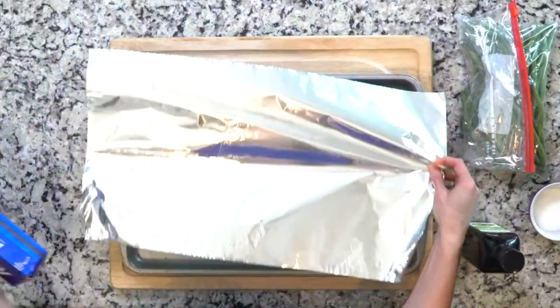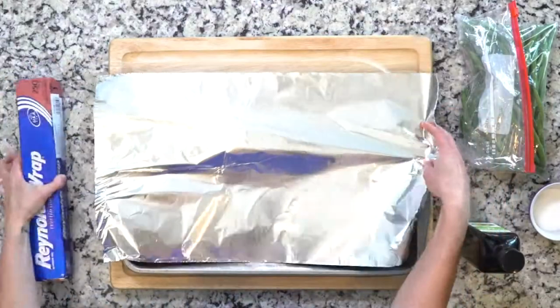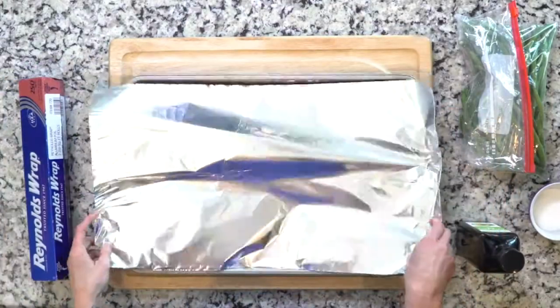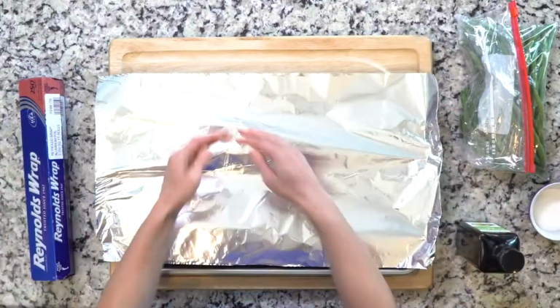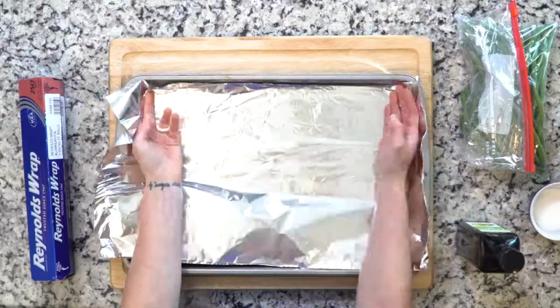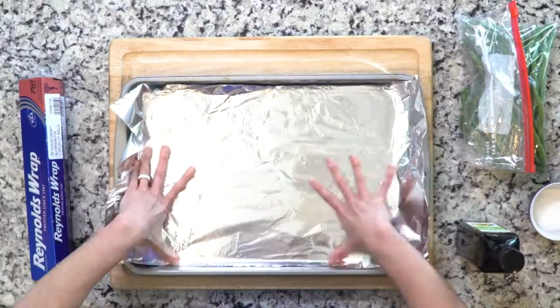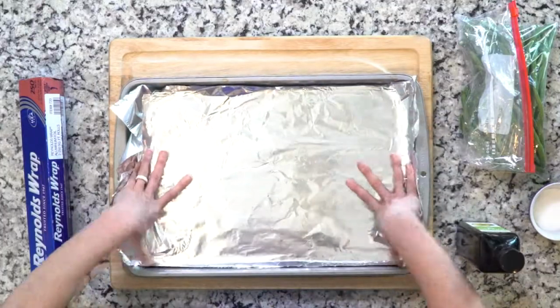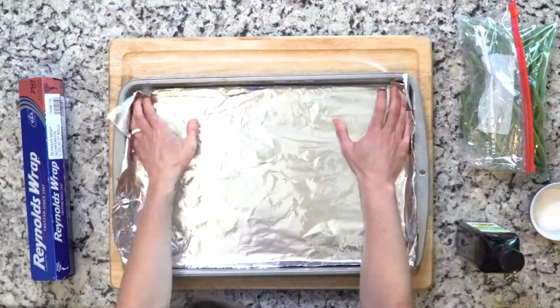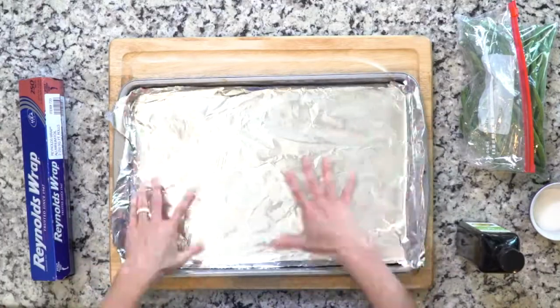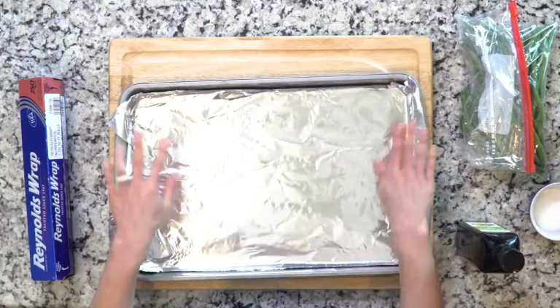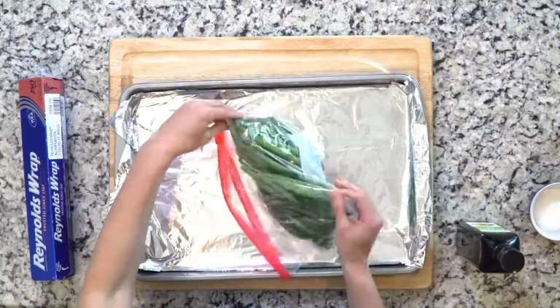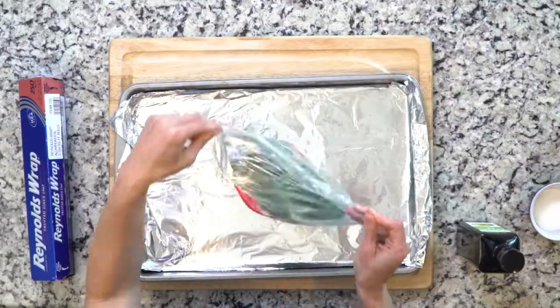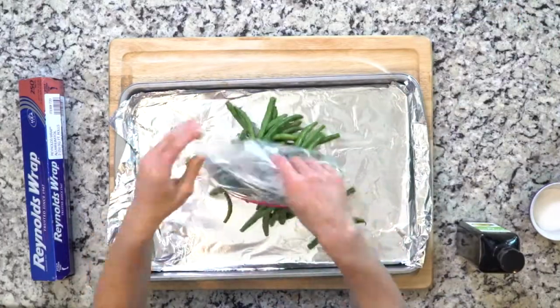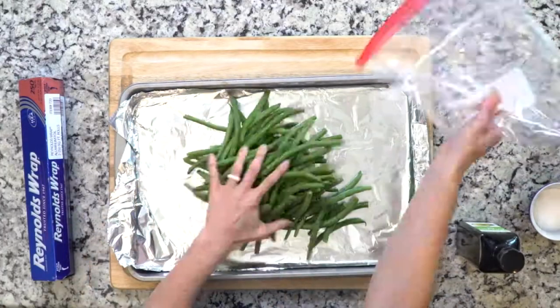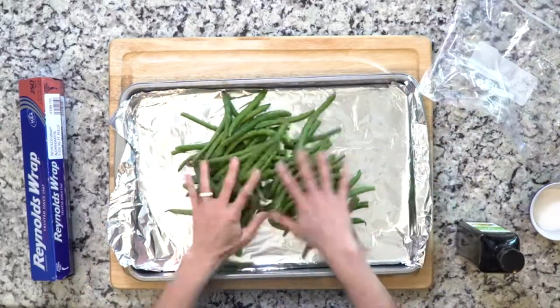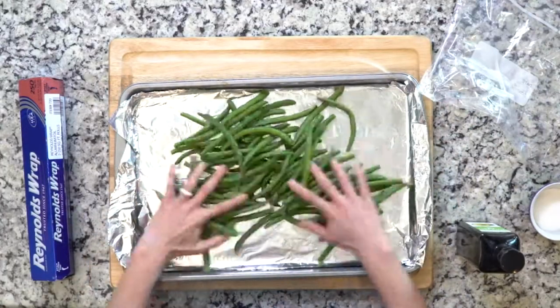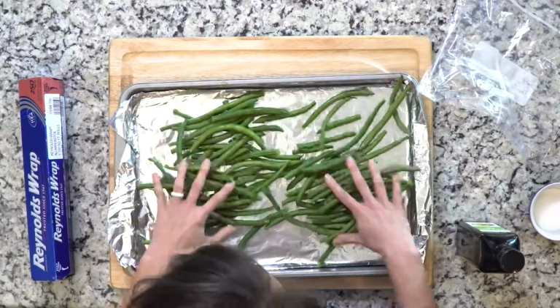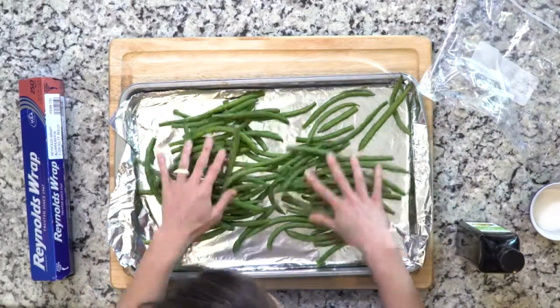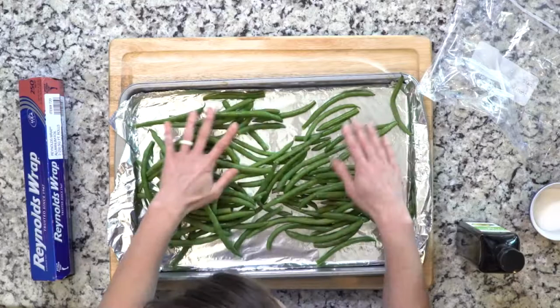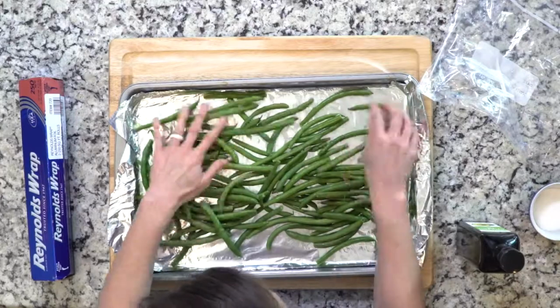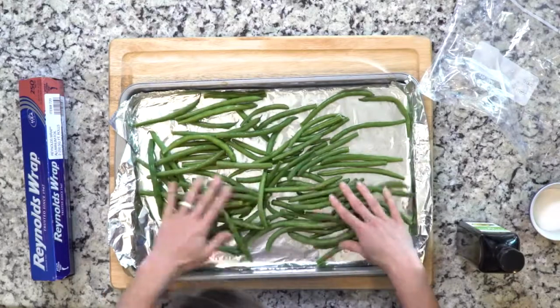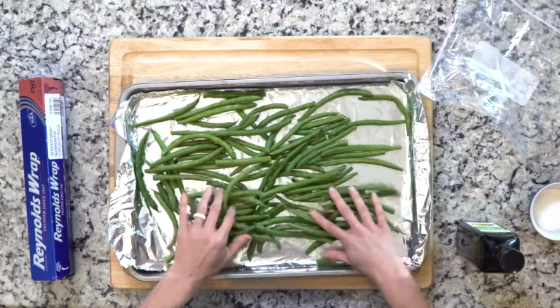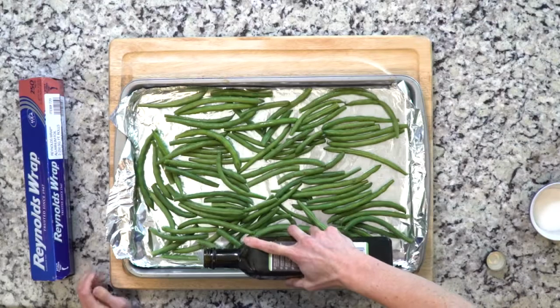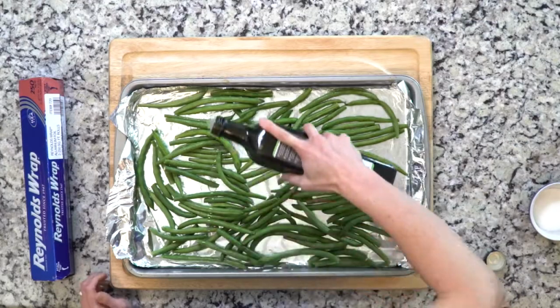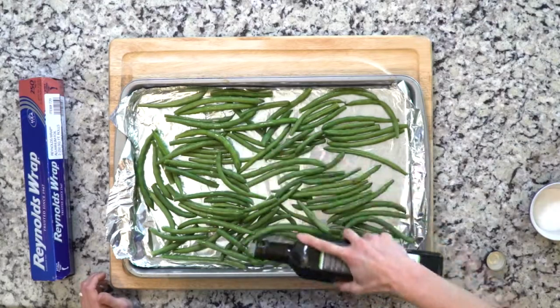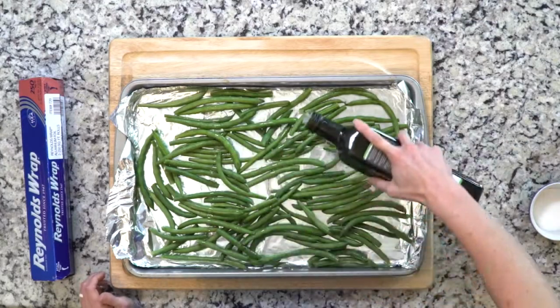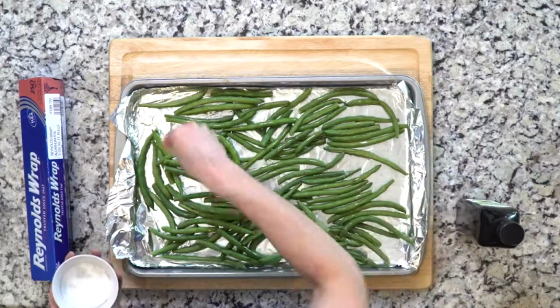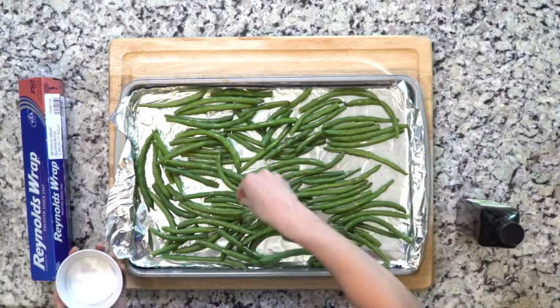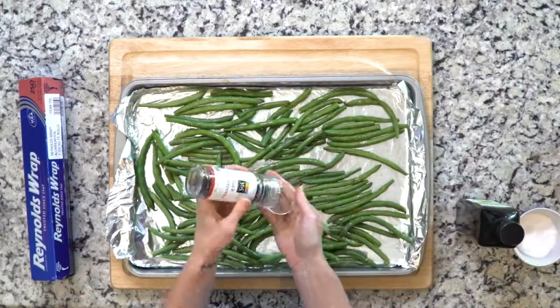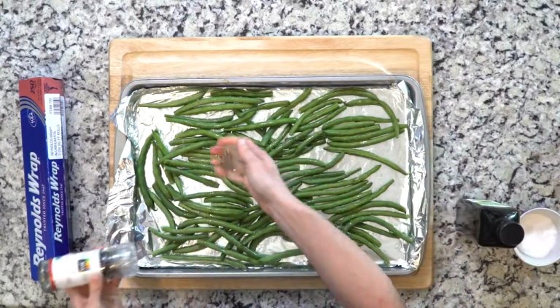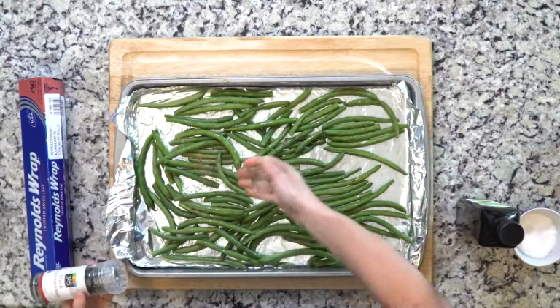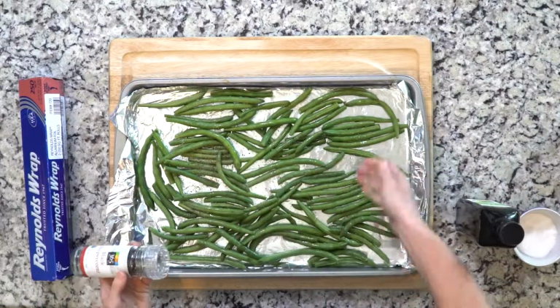First, heat the oven to 425, line a baking sheet with foil, and spread the green beans out on the pan — pretty standard roasting directions. Then drizzle with olive oil and sprinkle with salt and pepper.